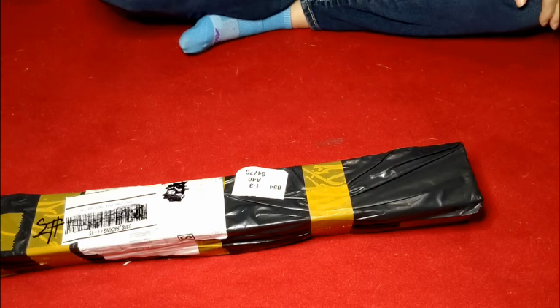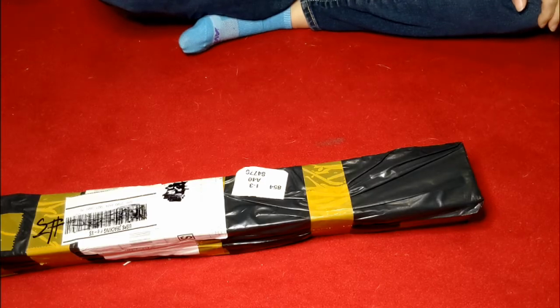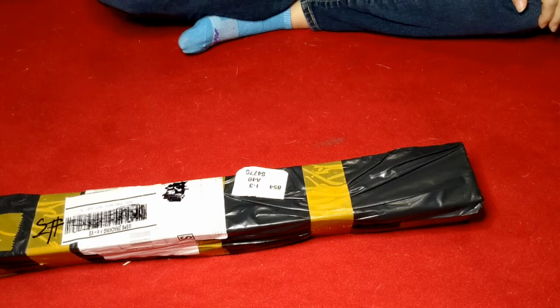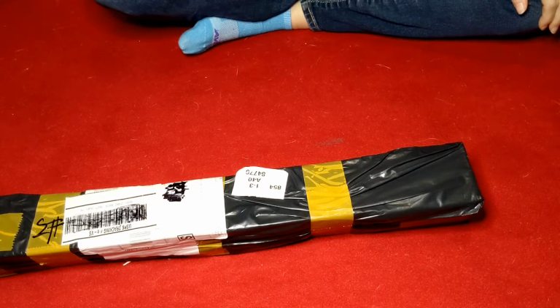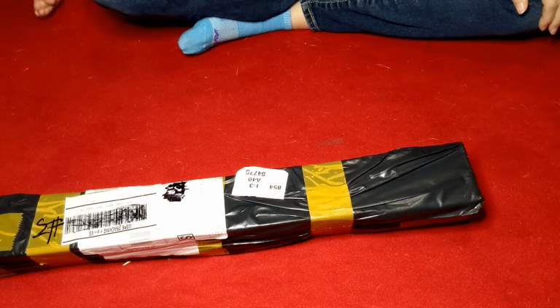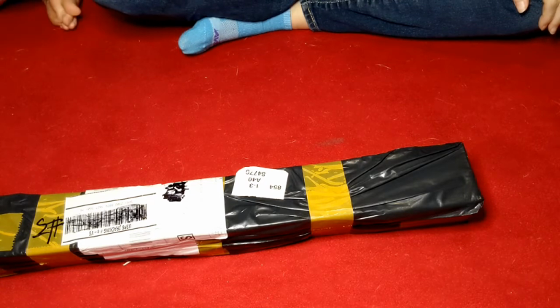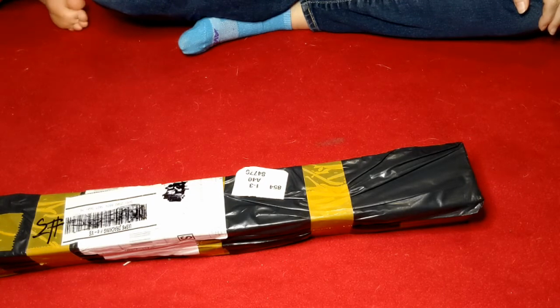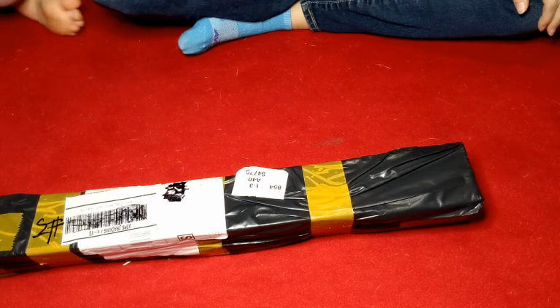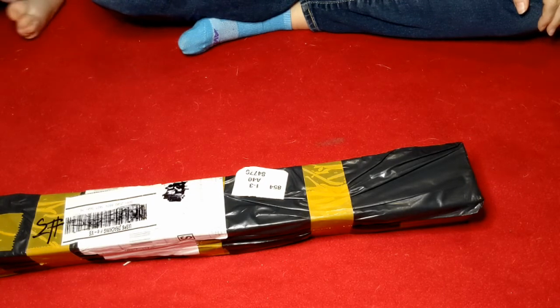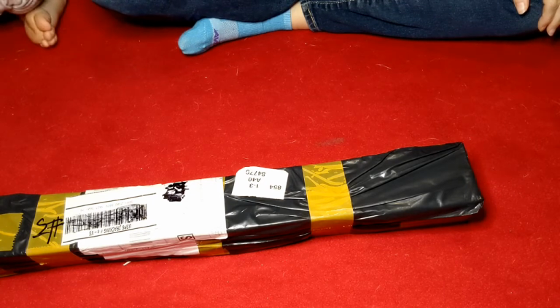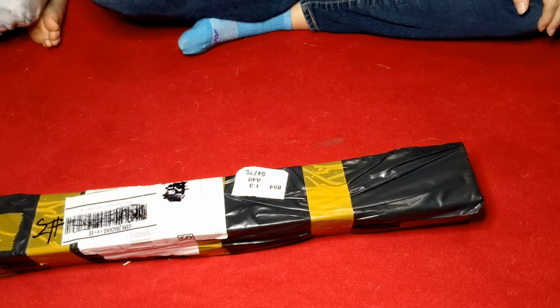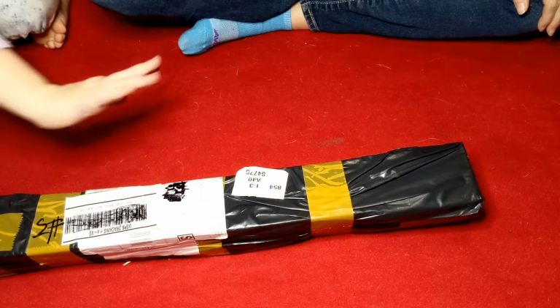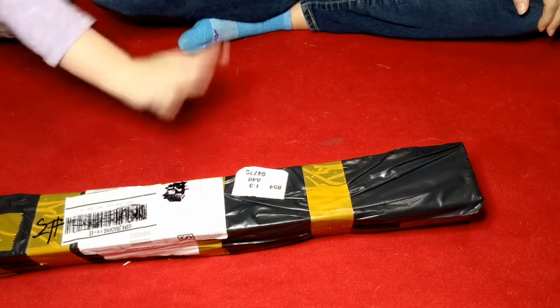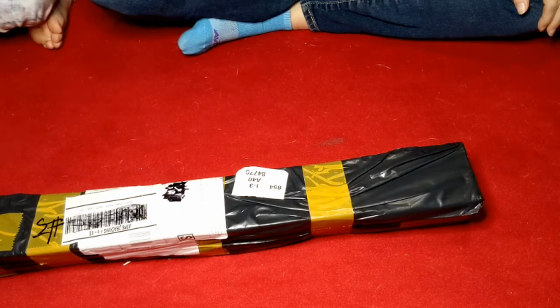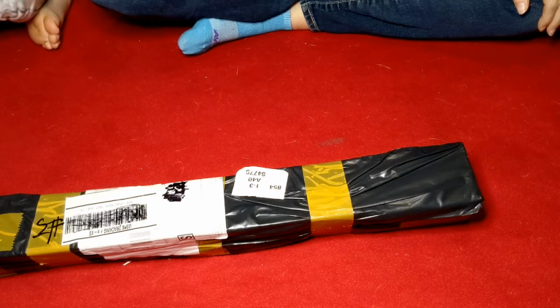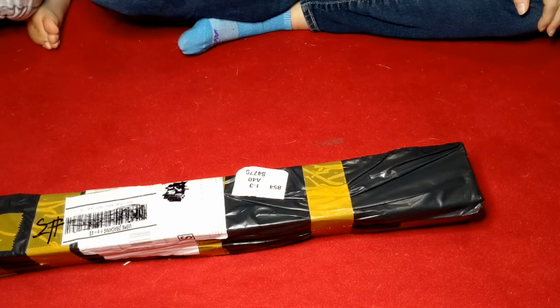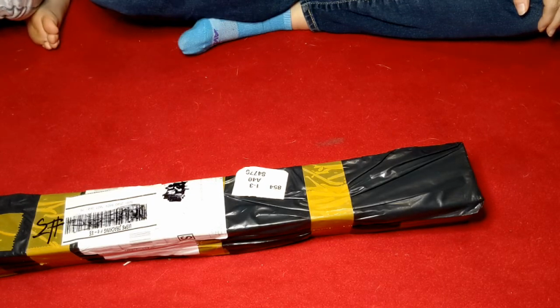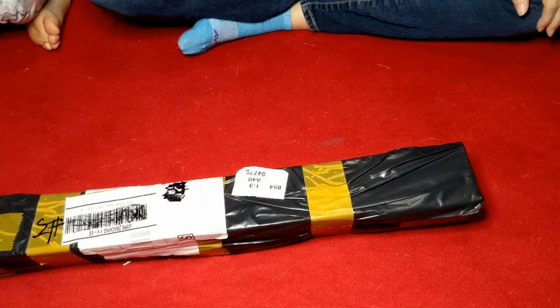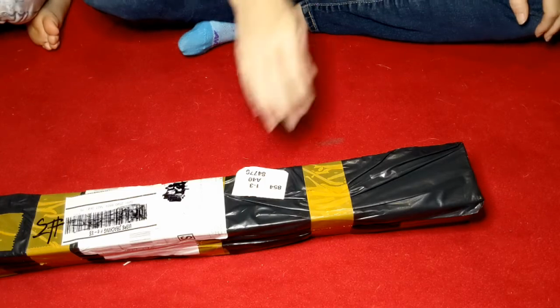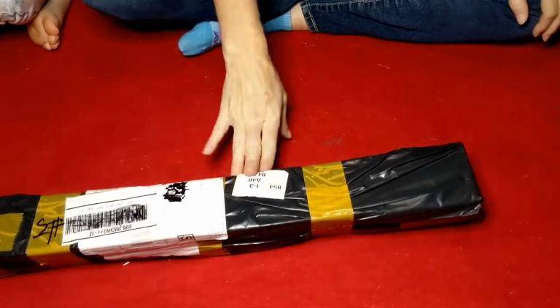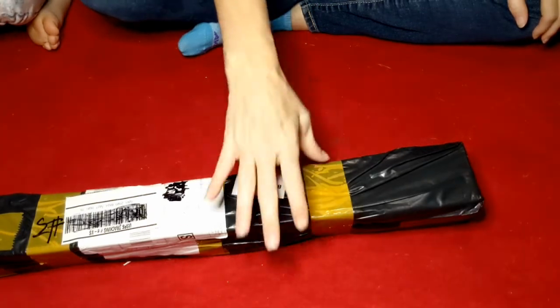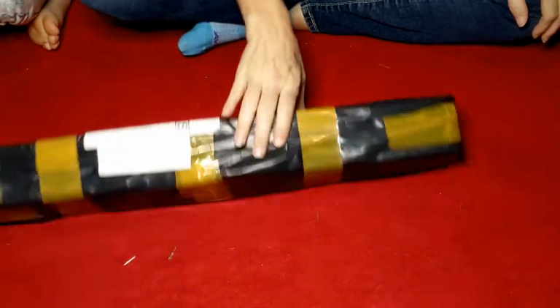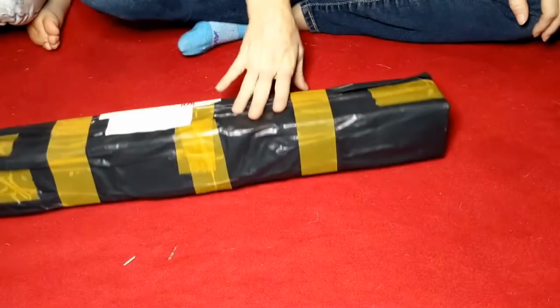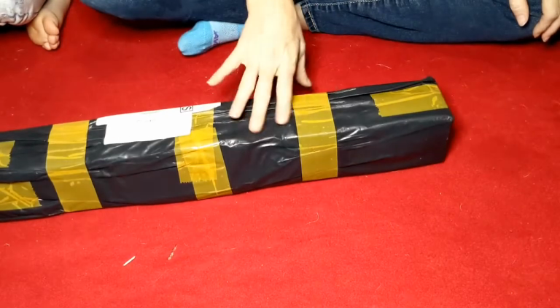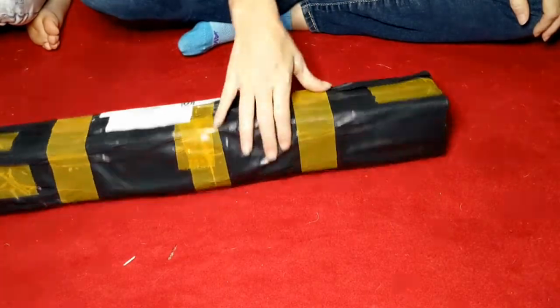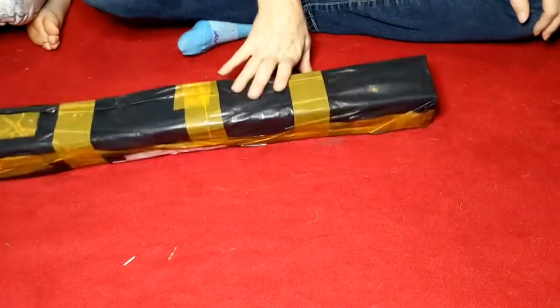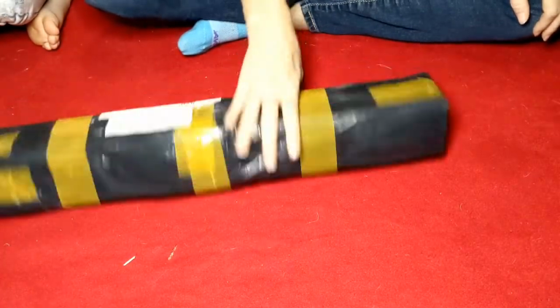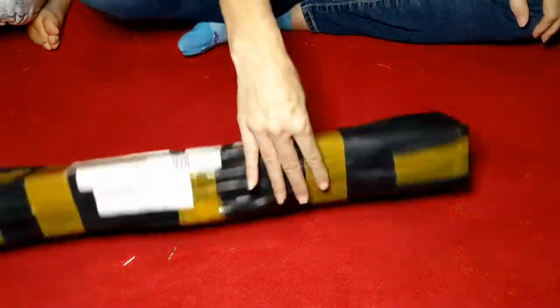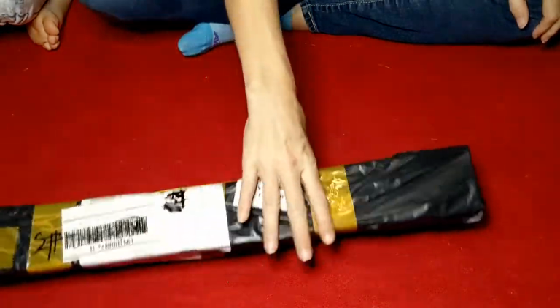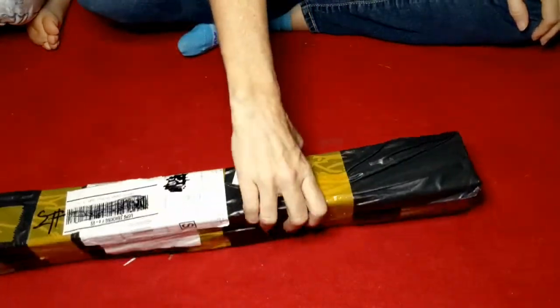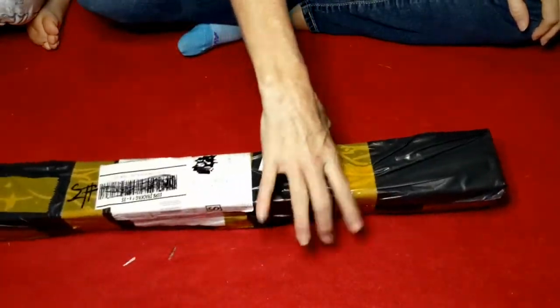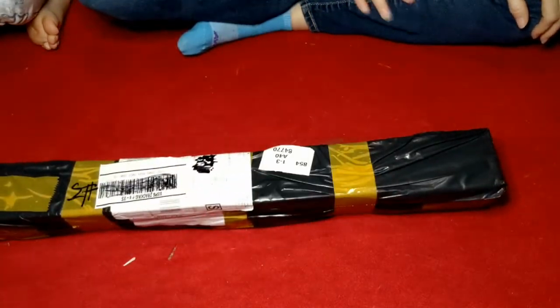Hello everyone, welcome back to My Diamond Addiction. This is Valerie and Taylor. Taylor pulled a package out of the magical closet of things that need unboxing.